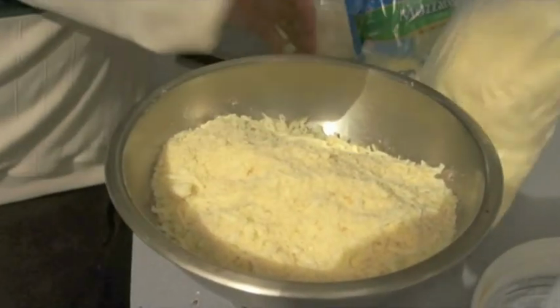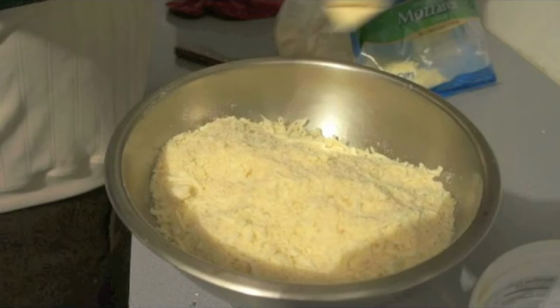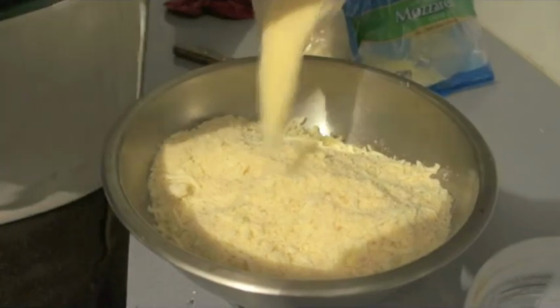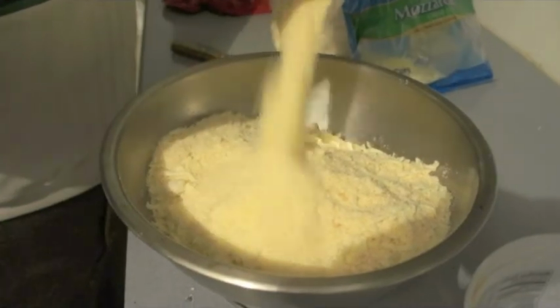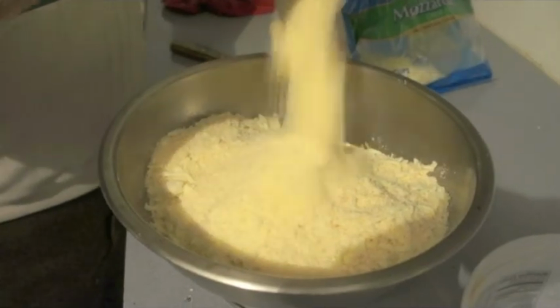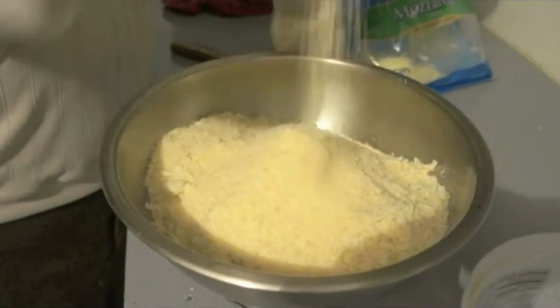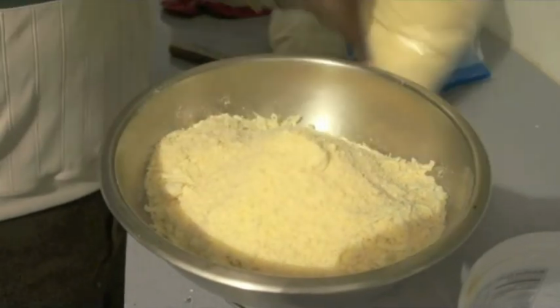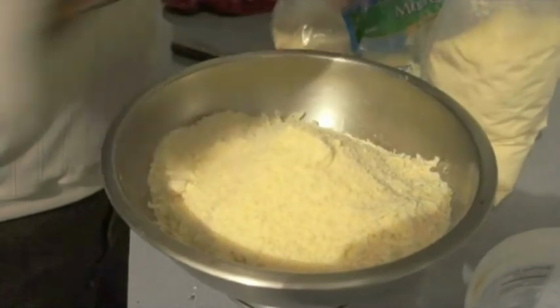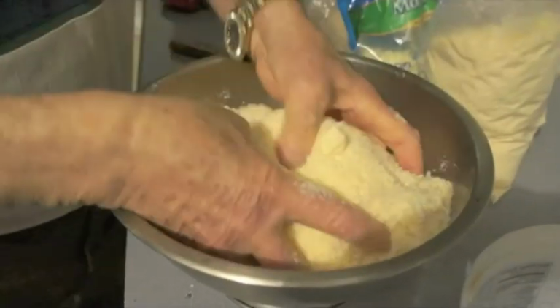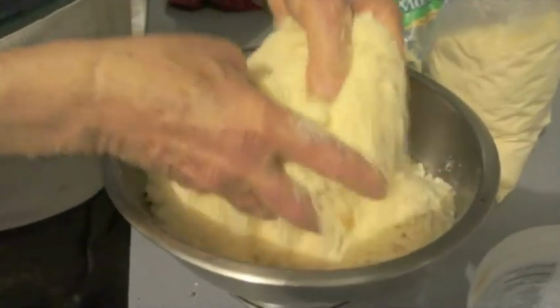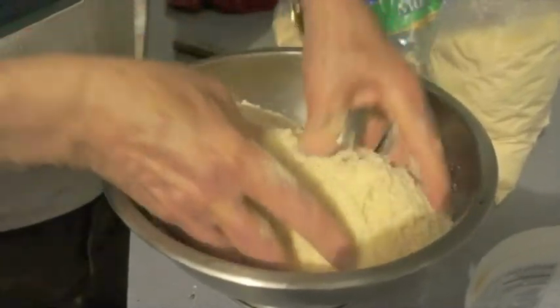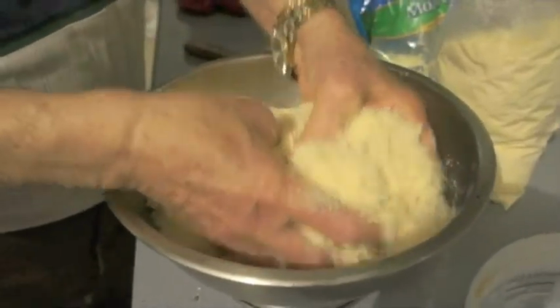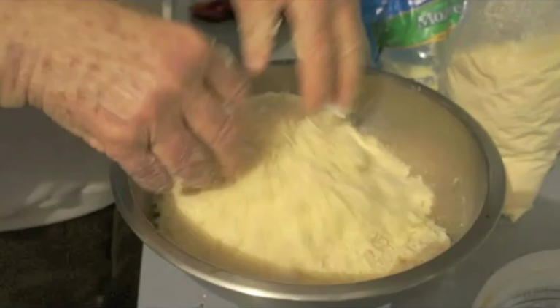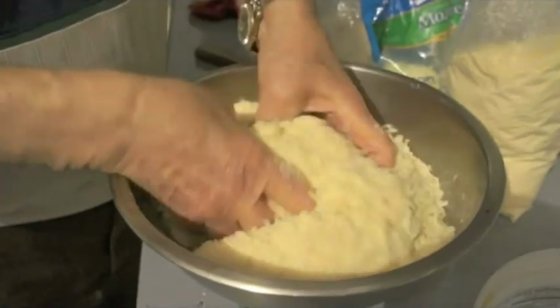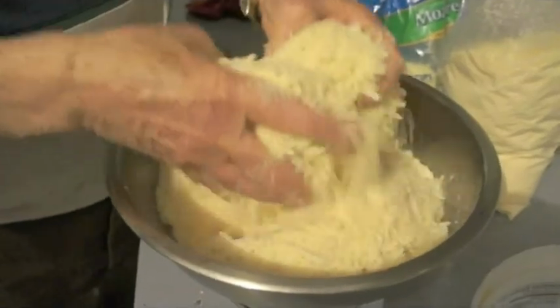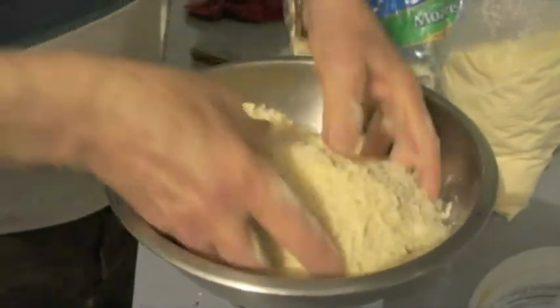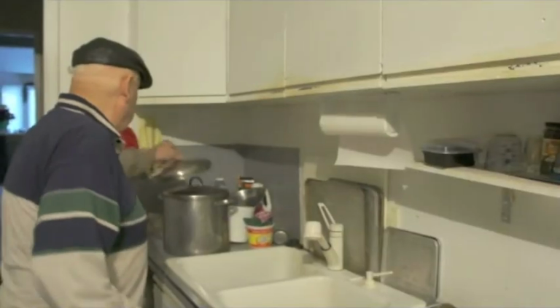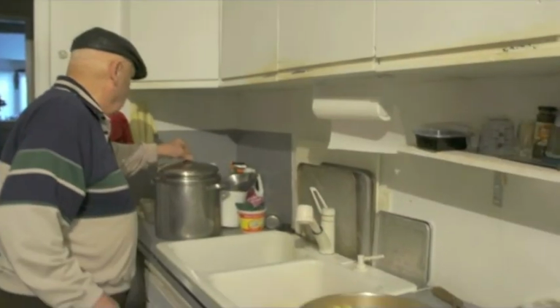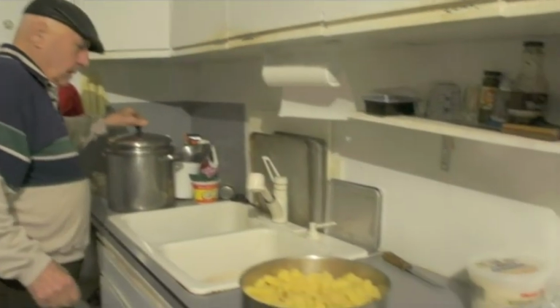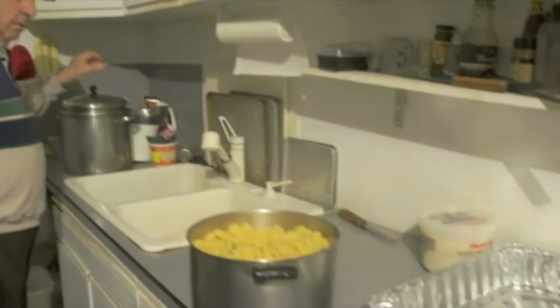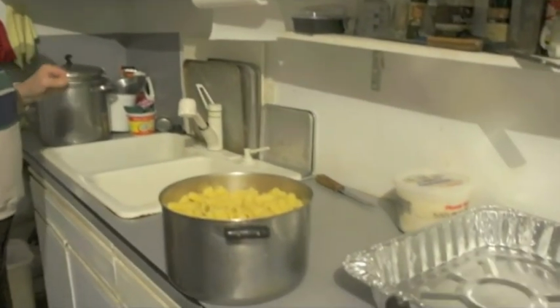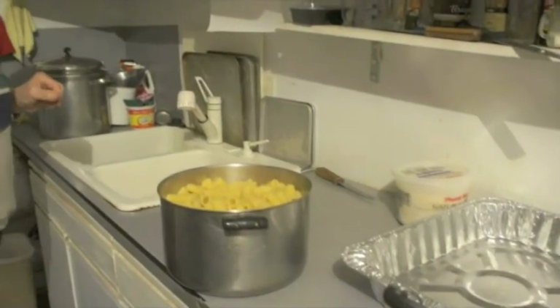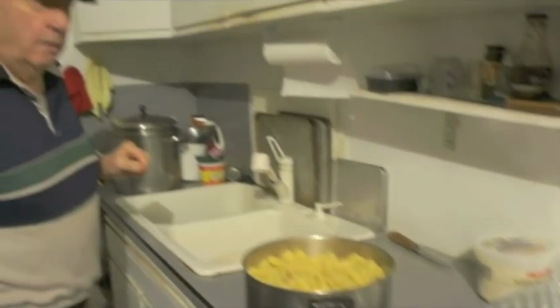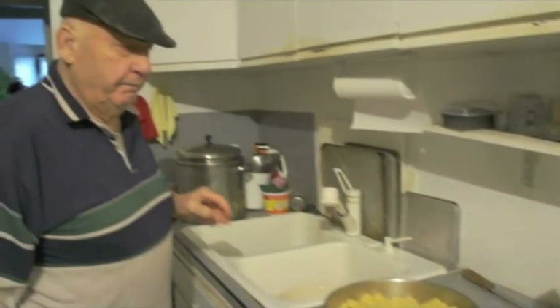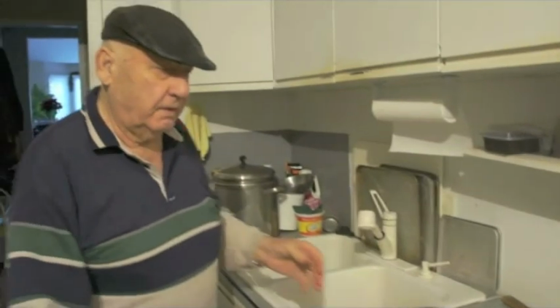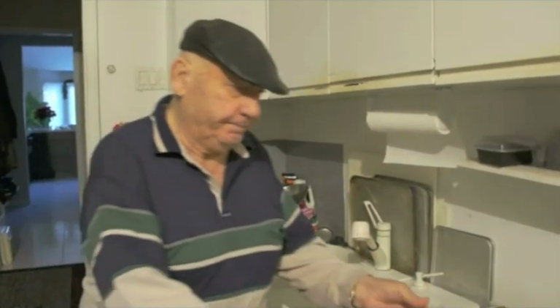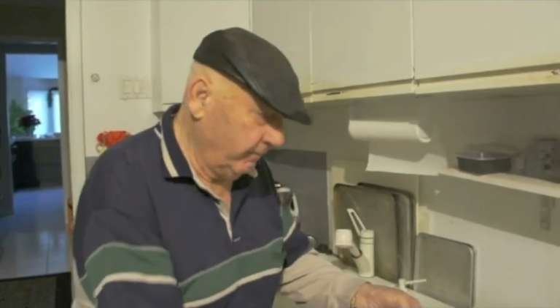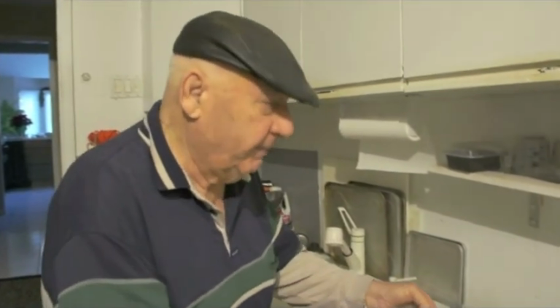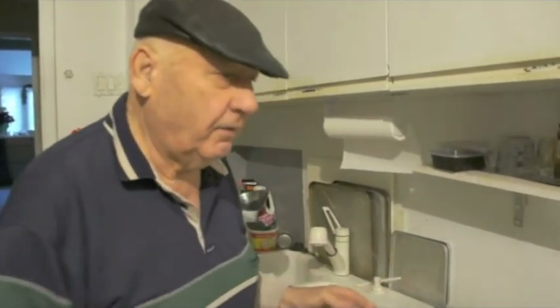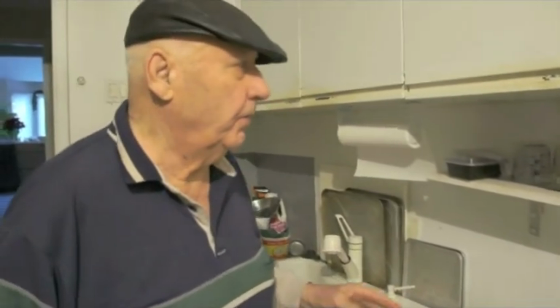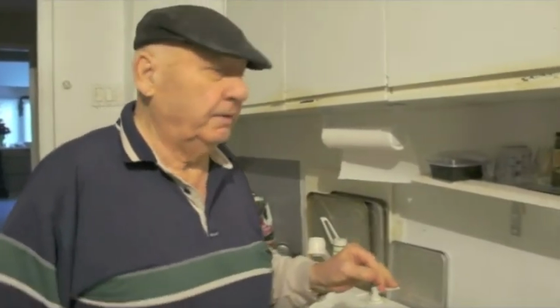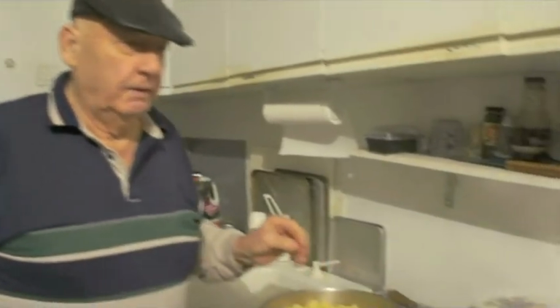Parmesan? Wait a minute, you didn't measure that. No. So what are we gonna make? Pasta. Pasta forno. Pasta forno.